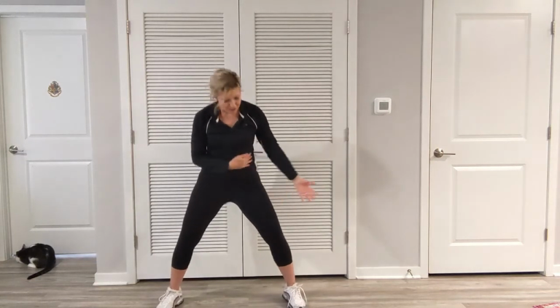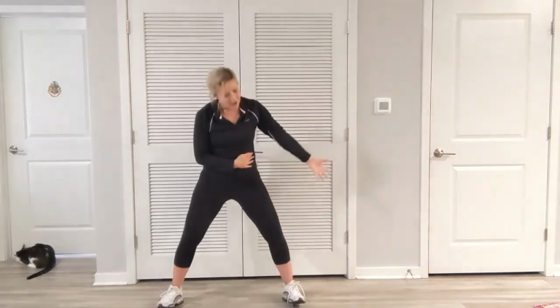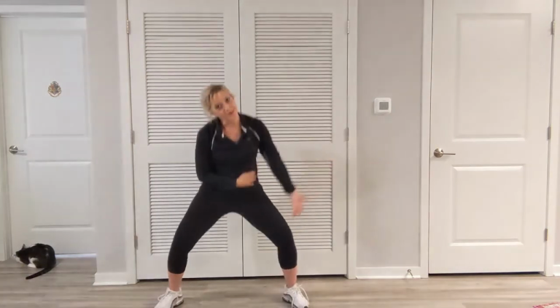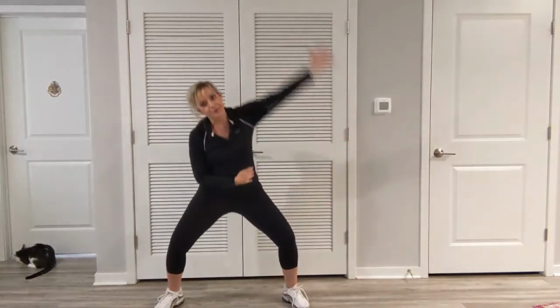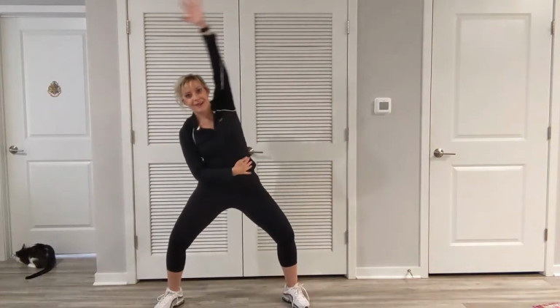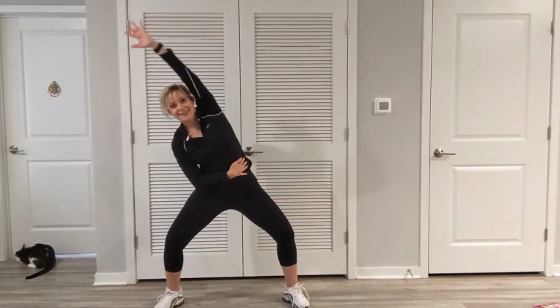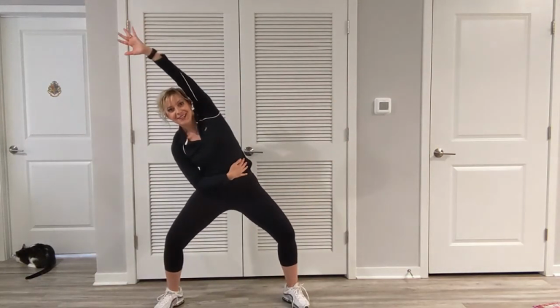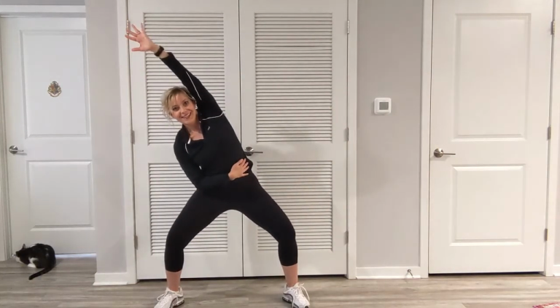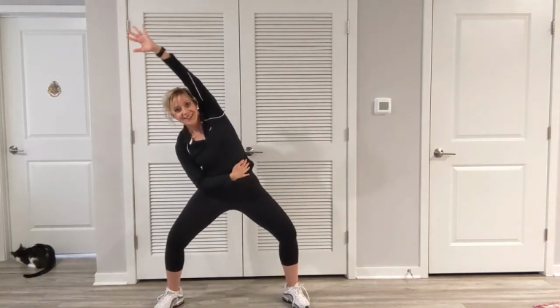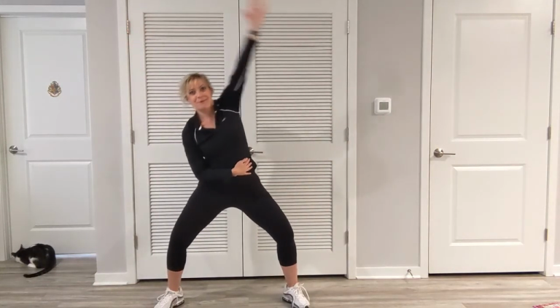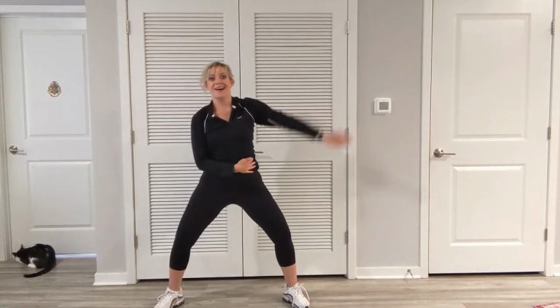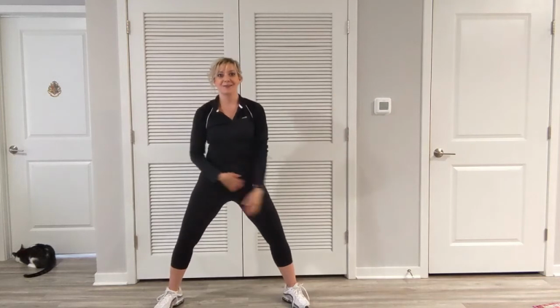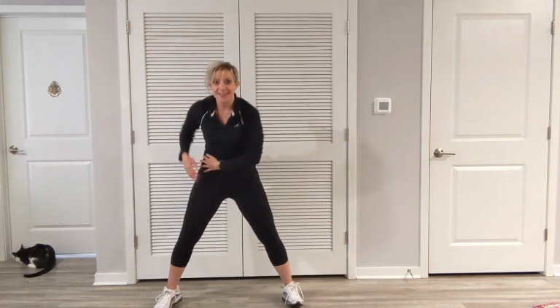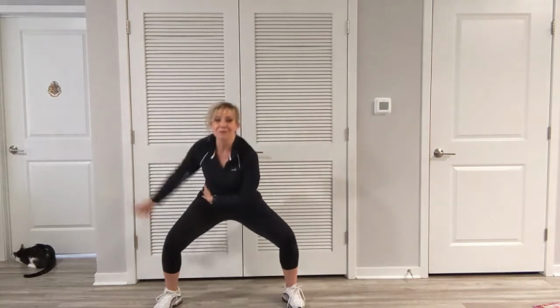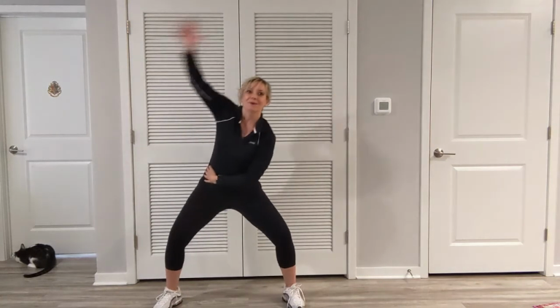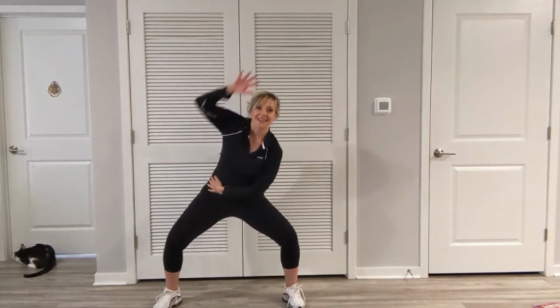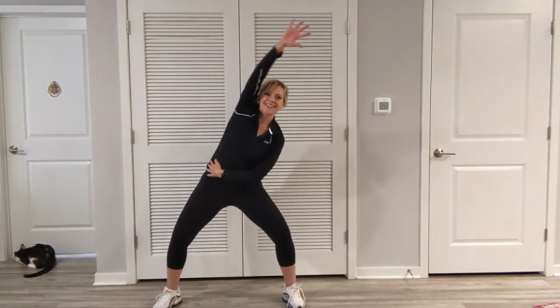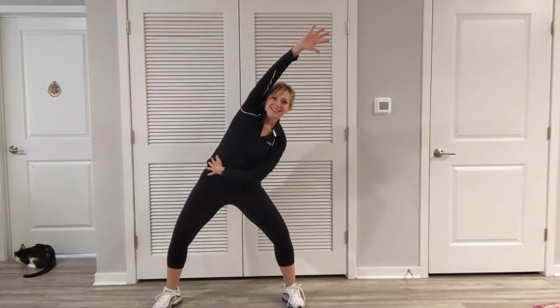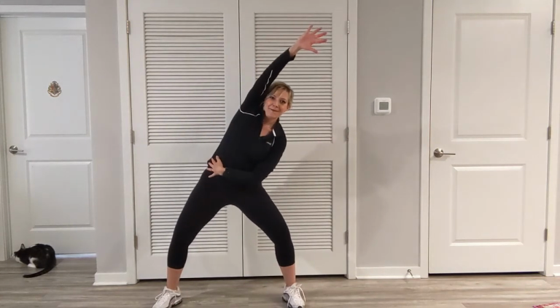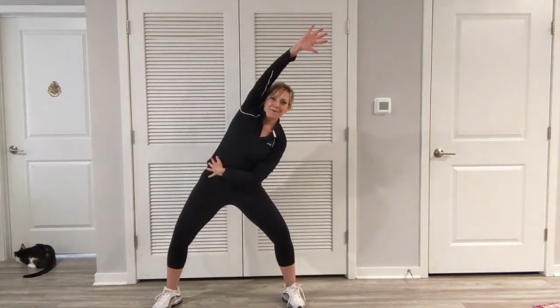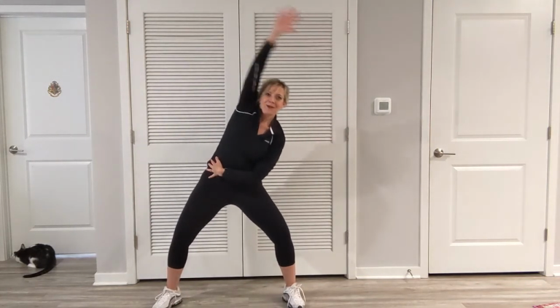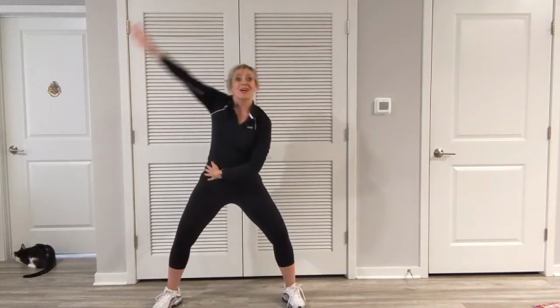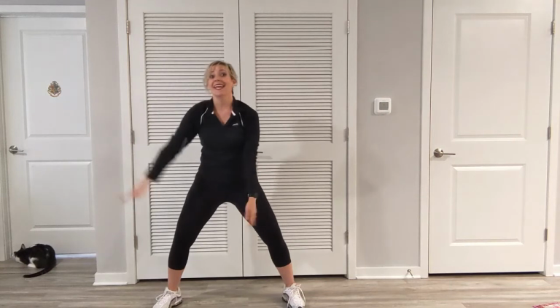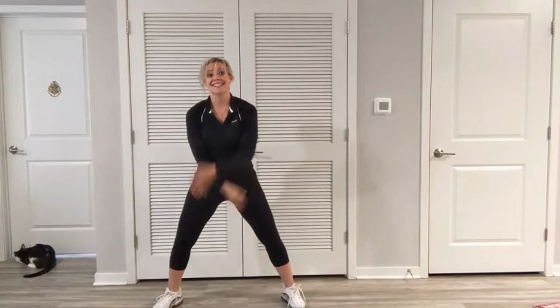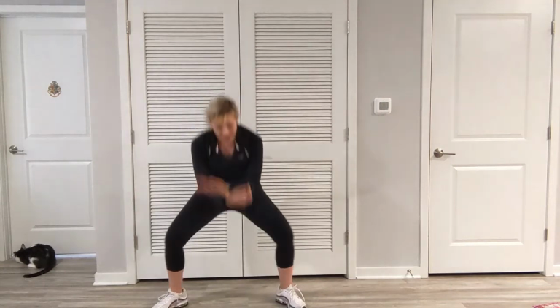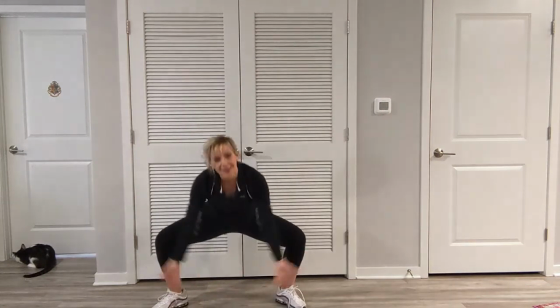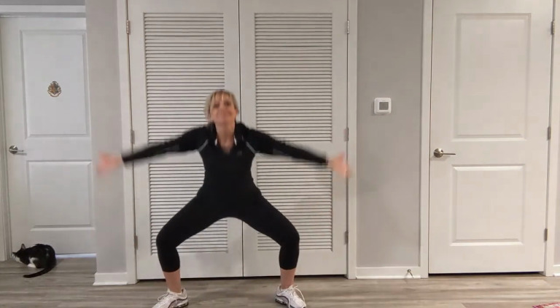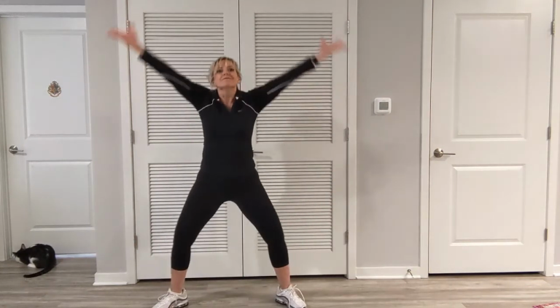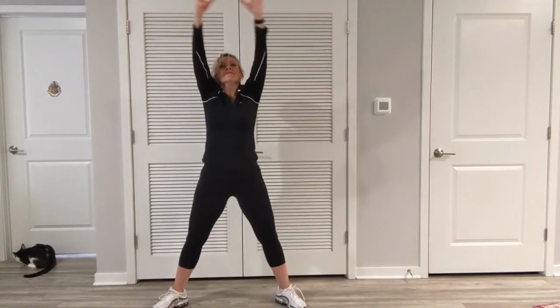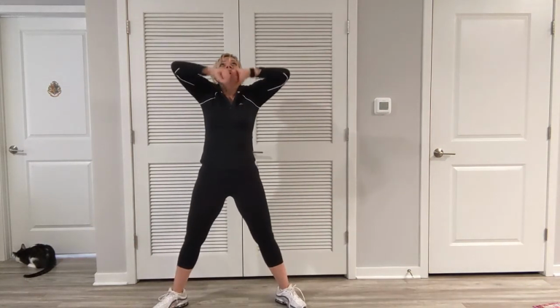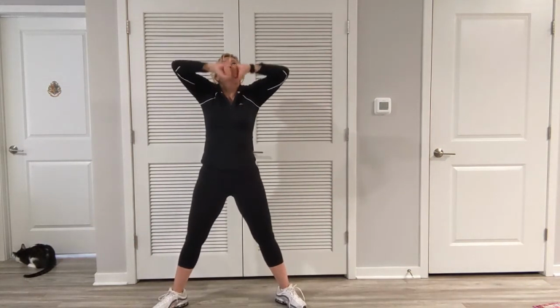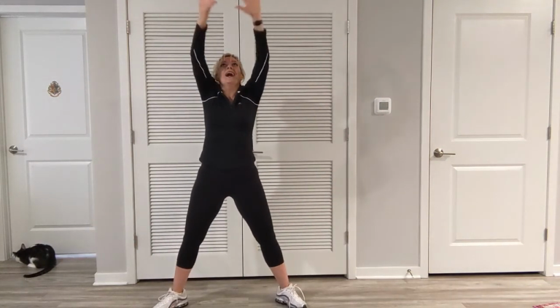Let's stretch out. We're going to lift up the rib cage, drop it down. Other side — lift up the rib cage, reach. Great job. Take a deep breath and blow it out.